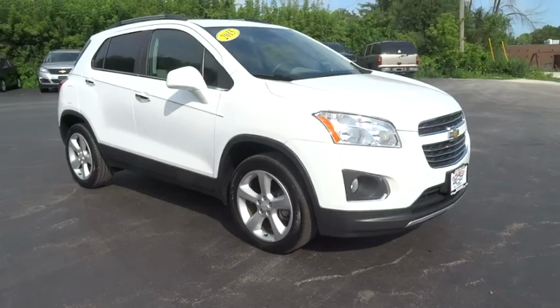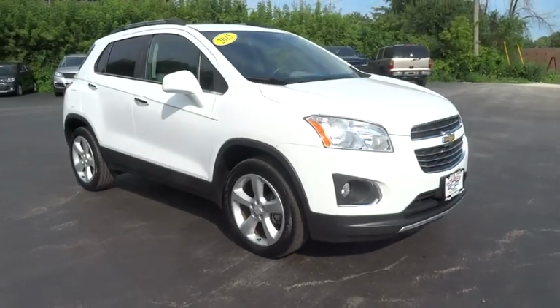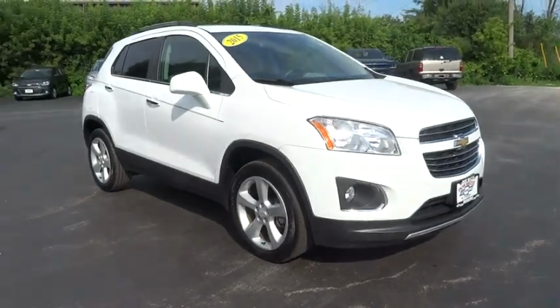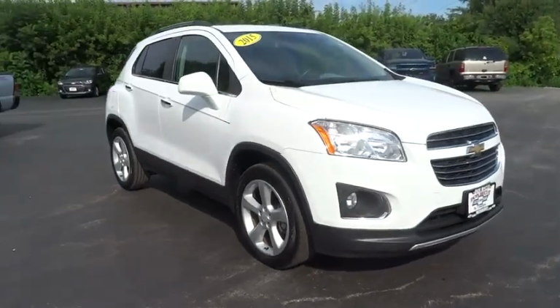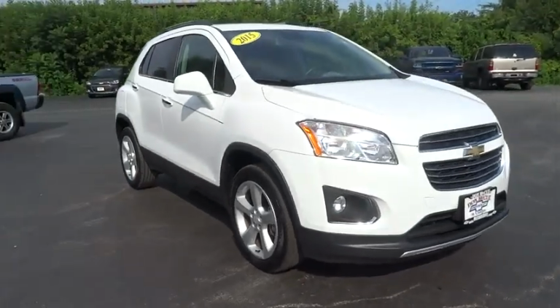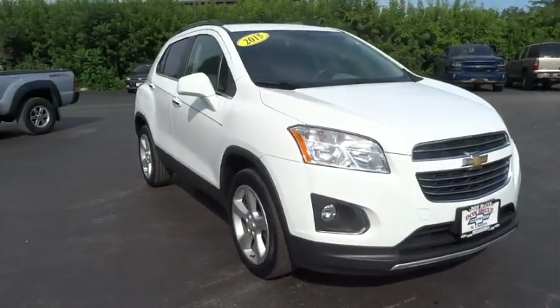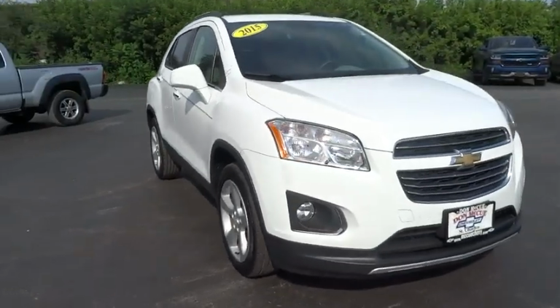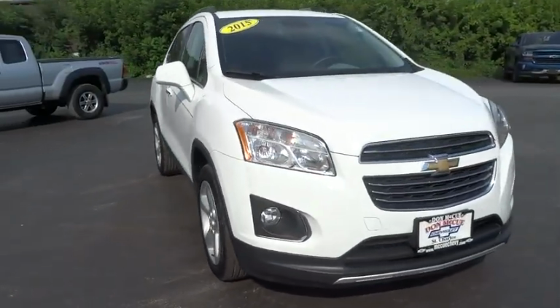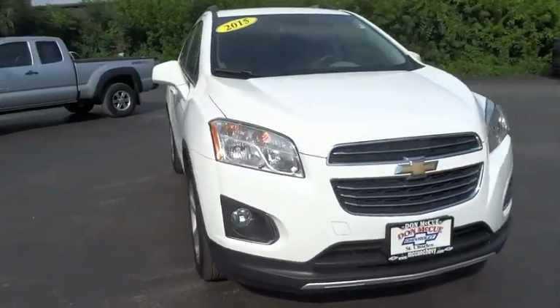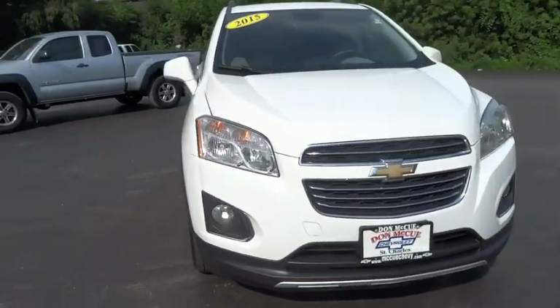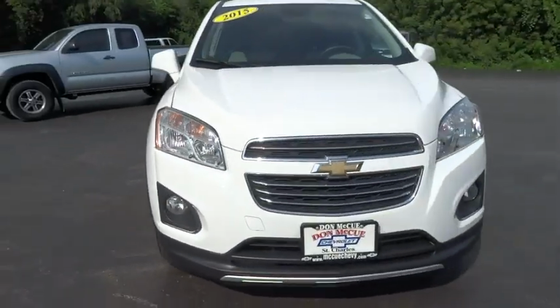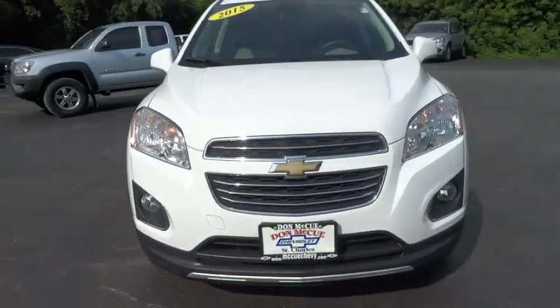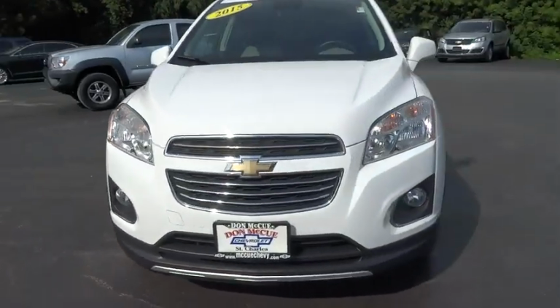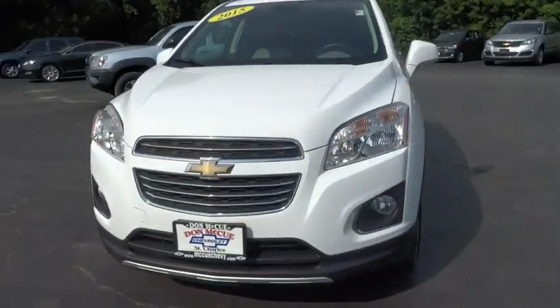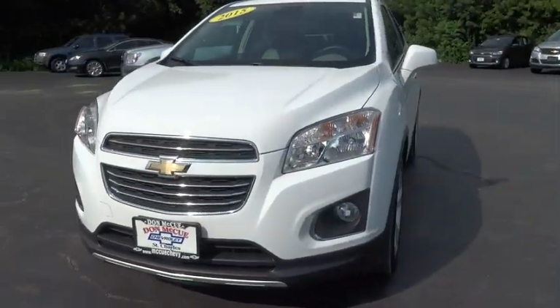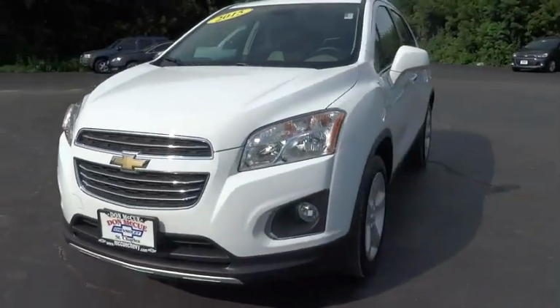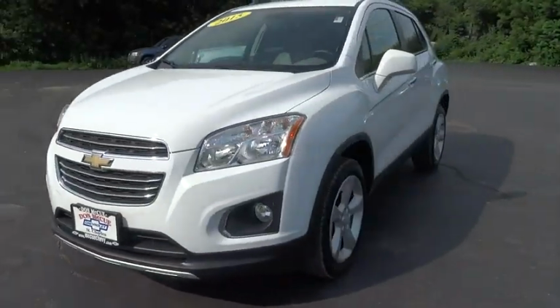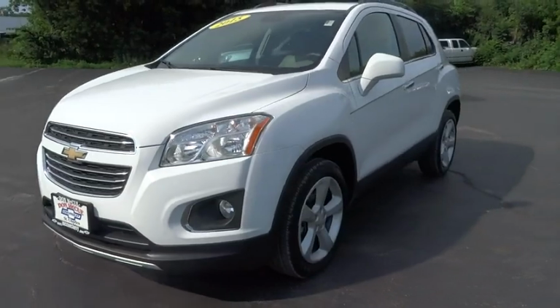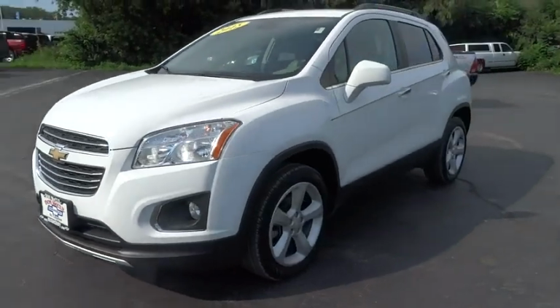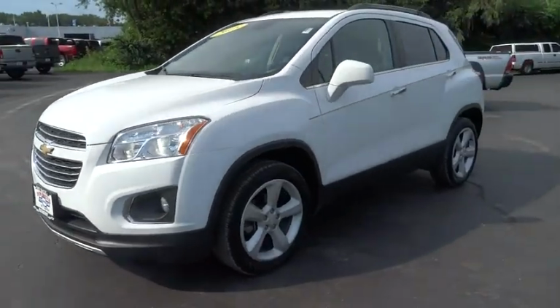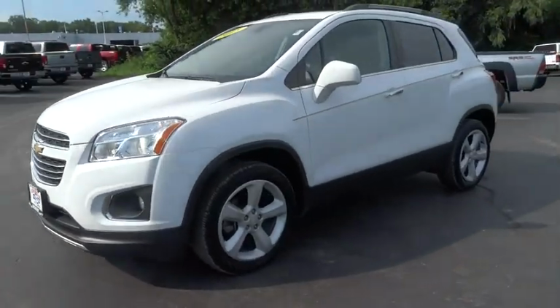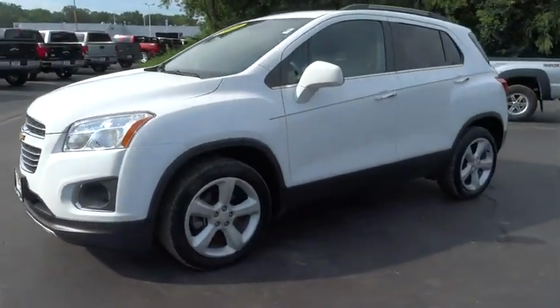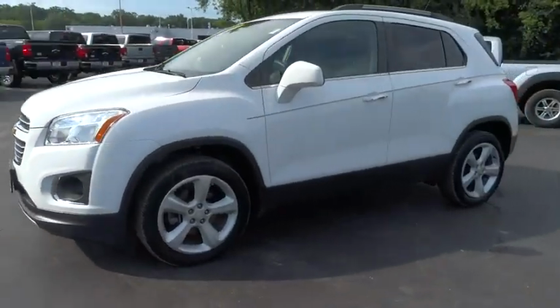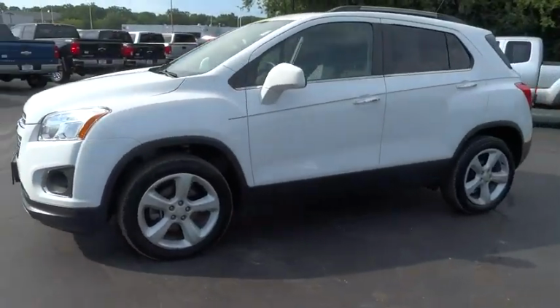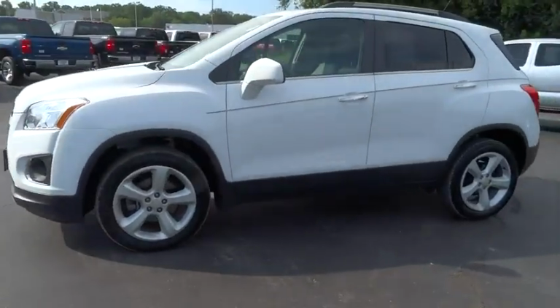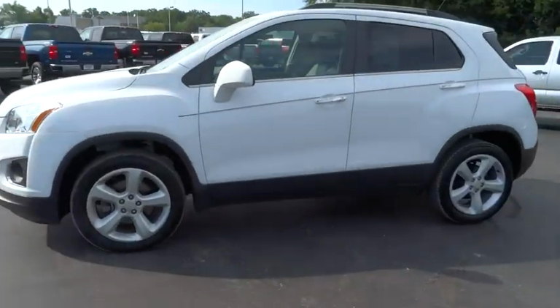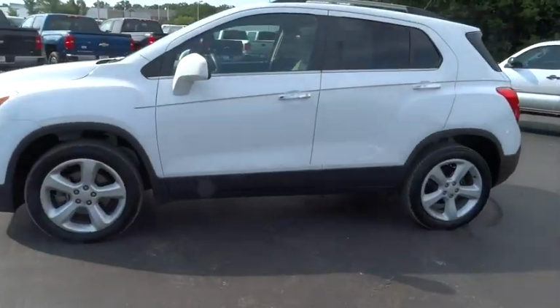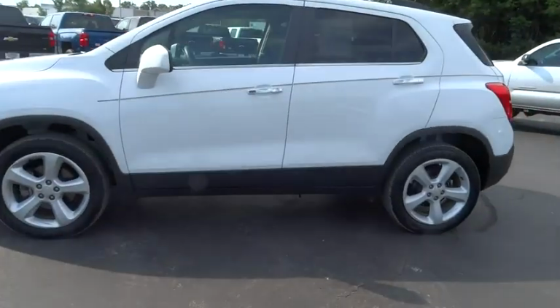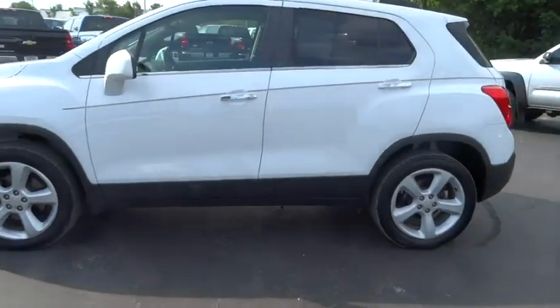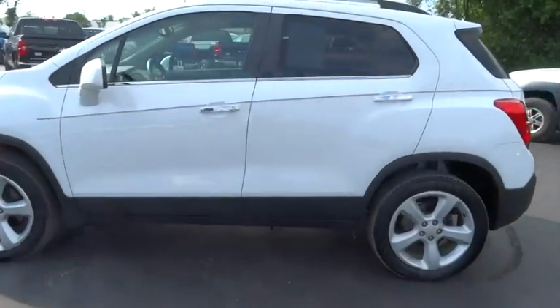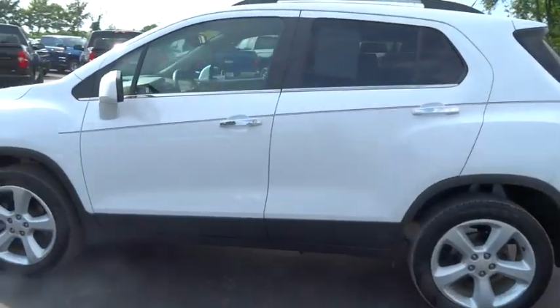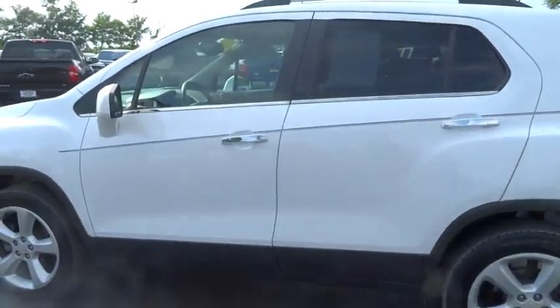2015 Chevrolet Trax. The Trax is tiny on the outside, but remarkably spacious within. It comes with clean and modern interiors.